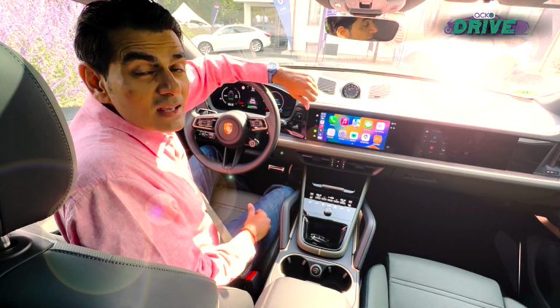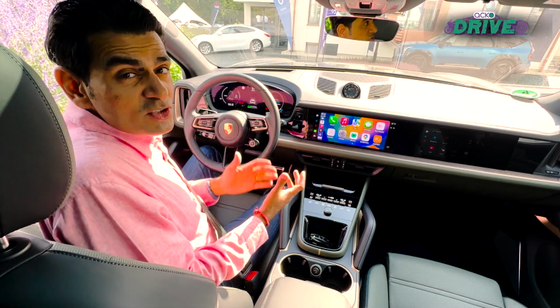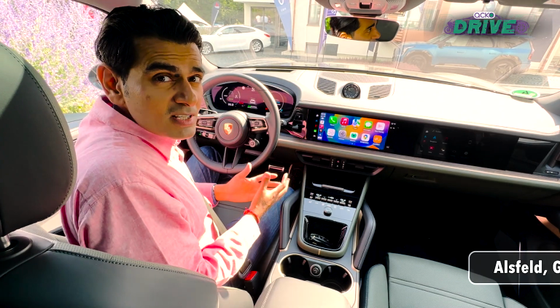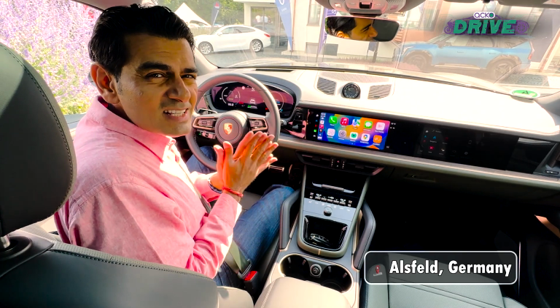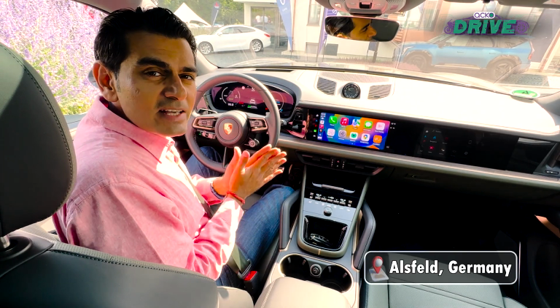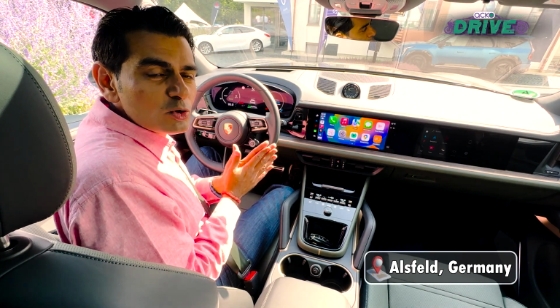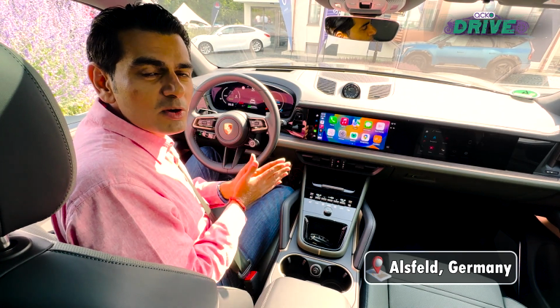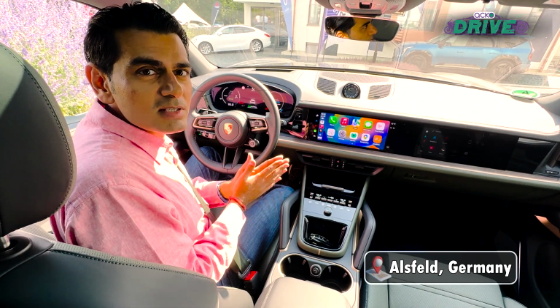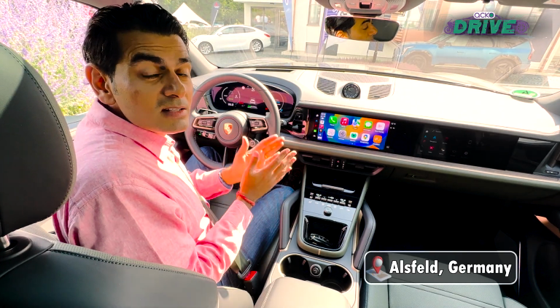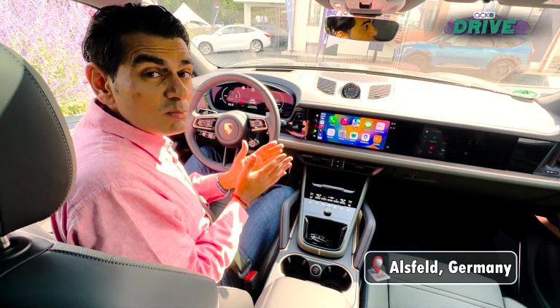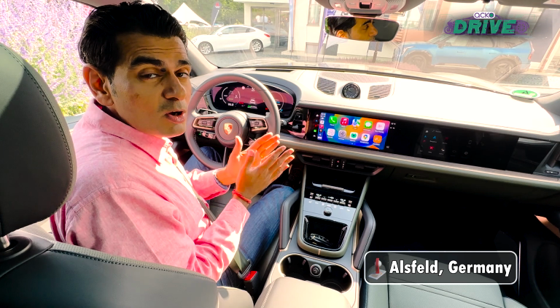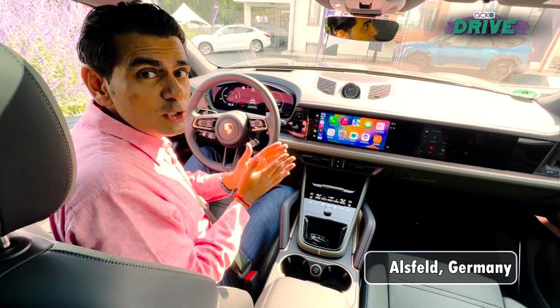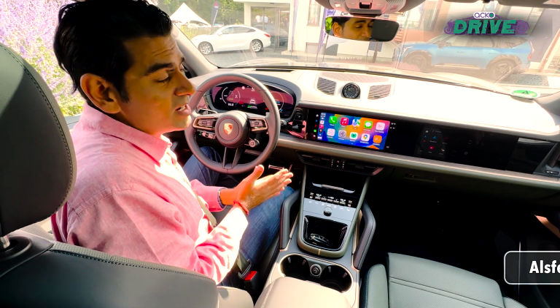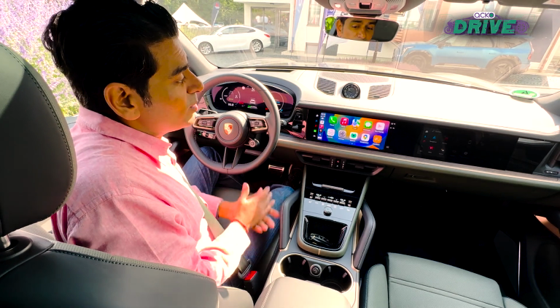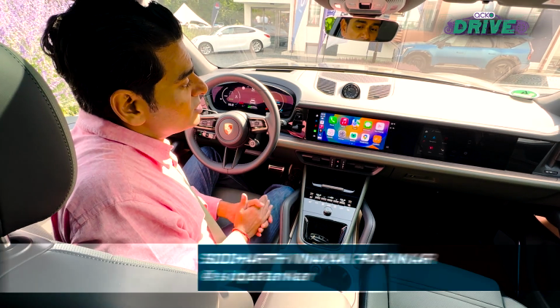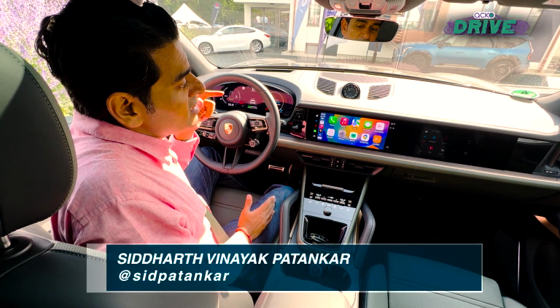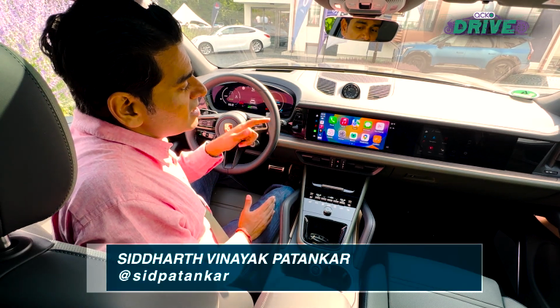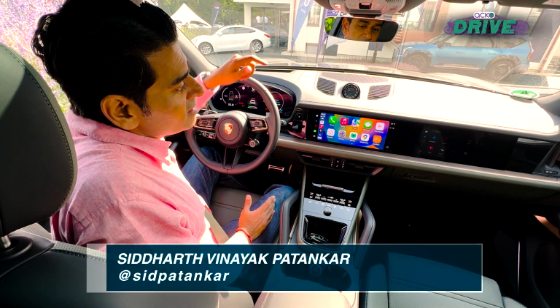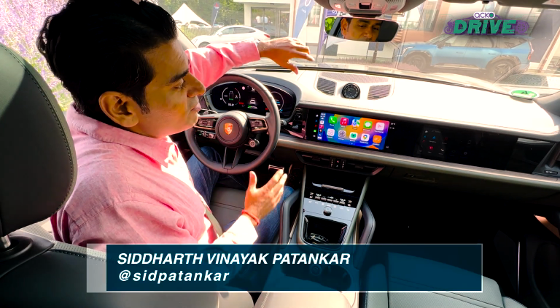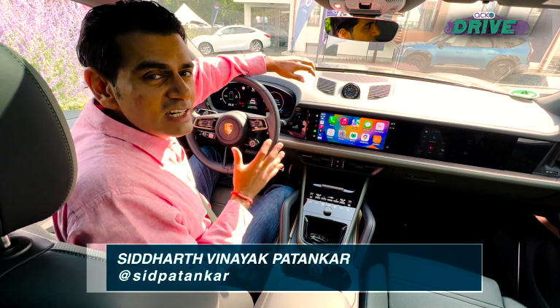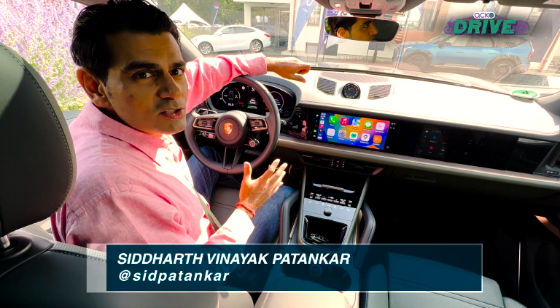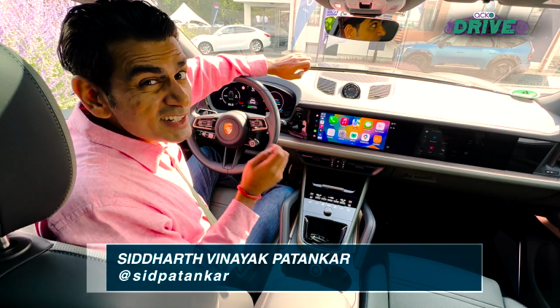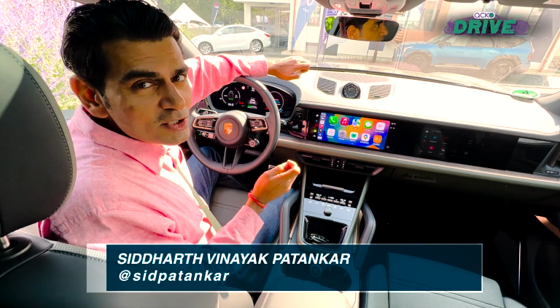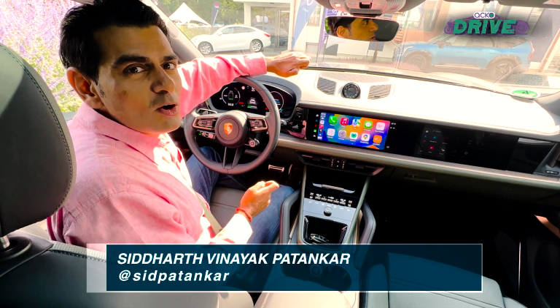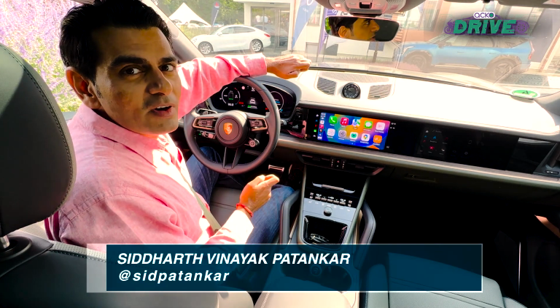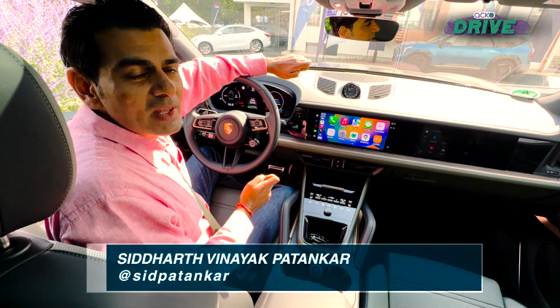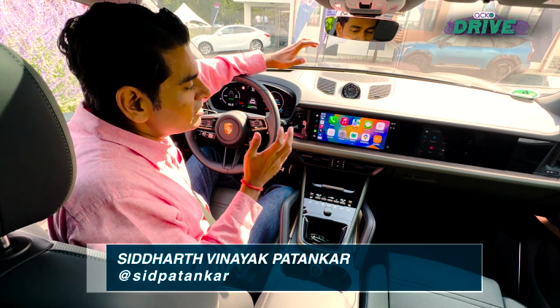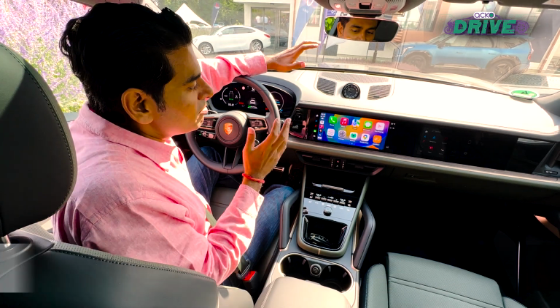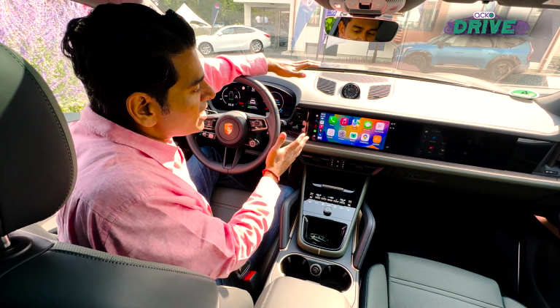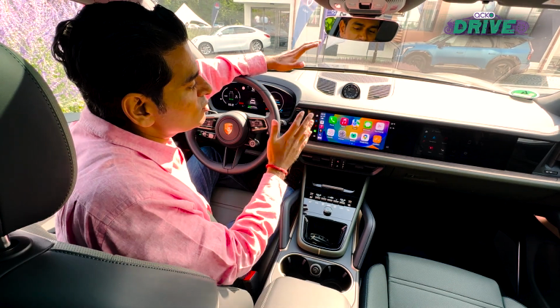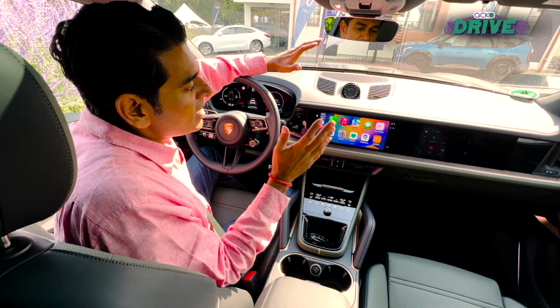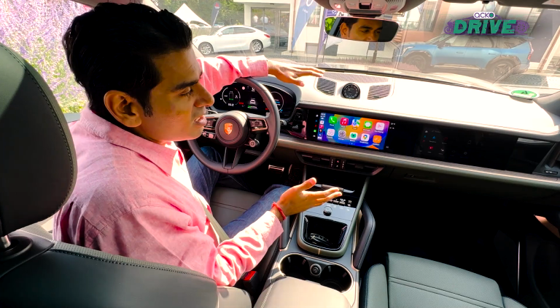This is an industry first and it's very exciting. I want to talk to you about it because it's coming from Porsche on the new Cayenne for 2023 — this is the first real integration of the My Porsche app into Apple CarPlay.